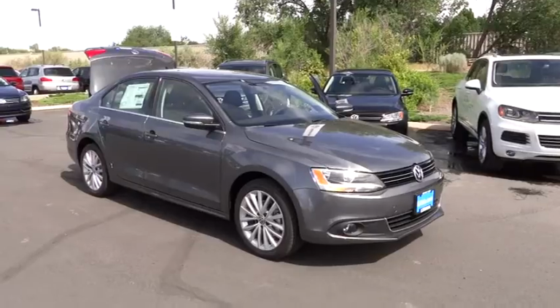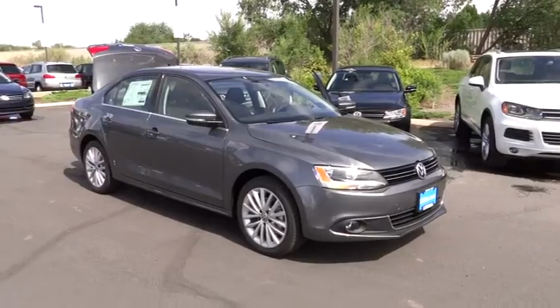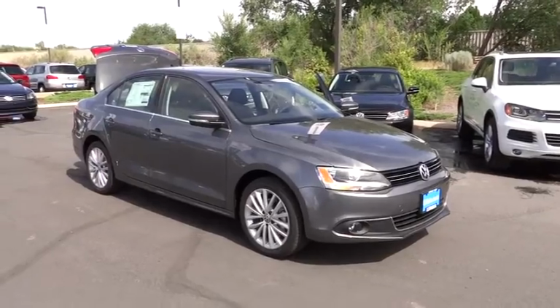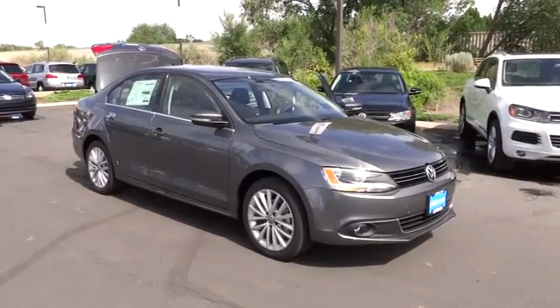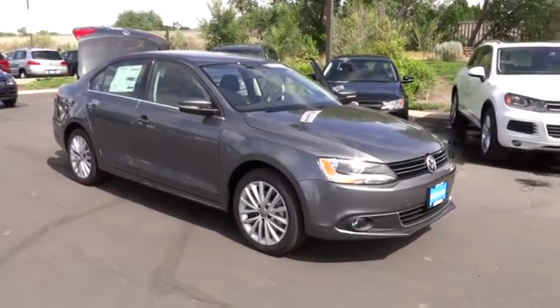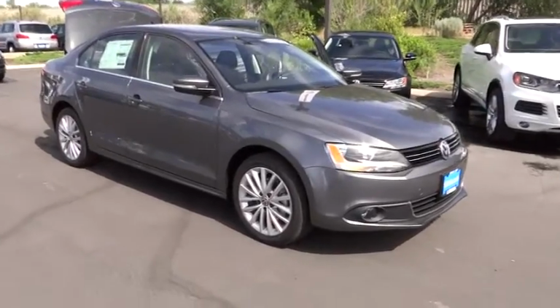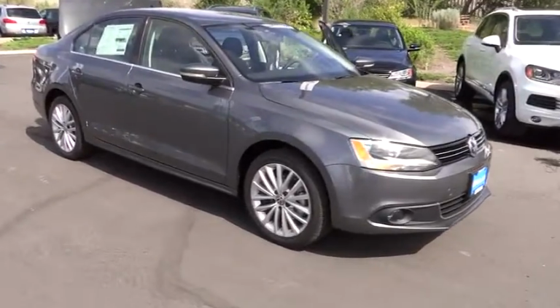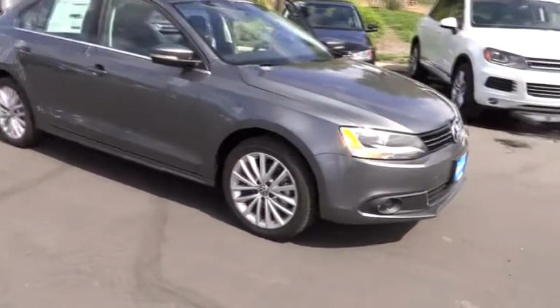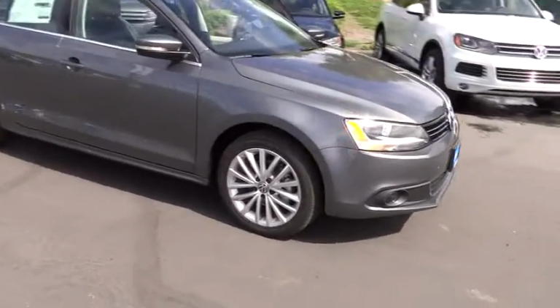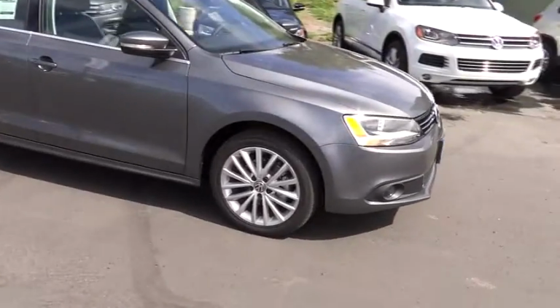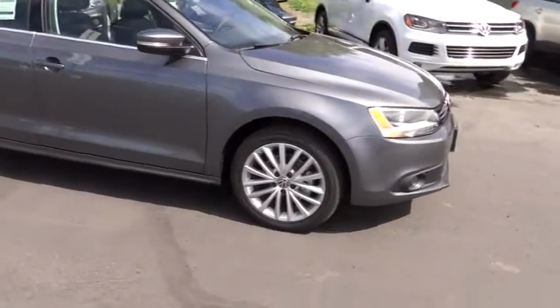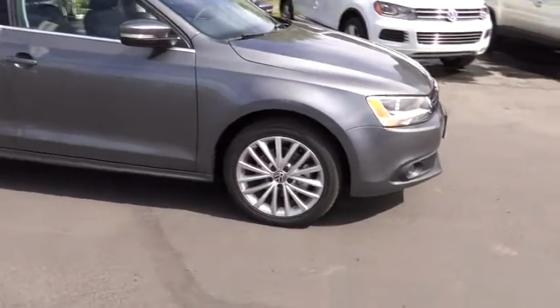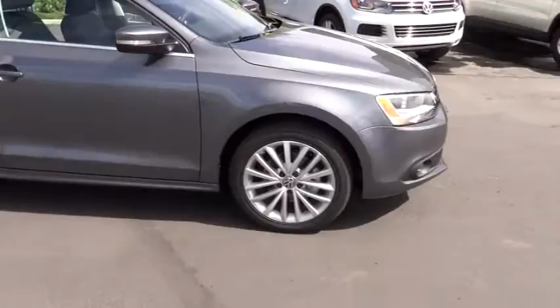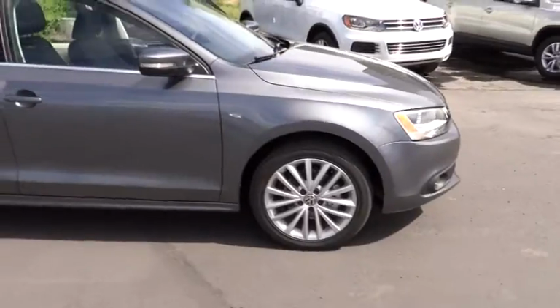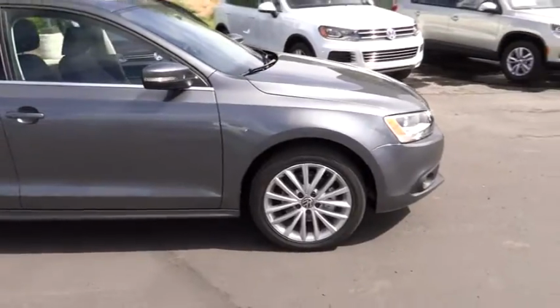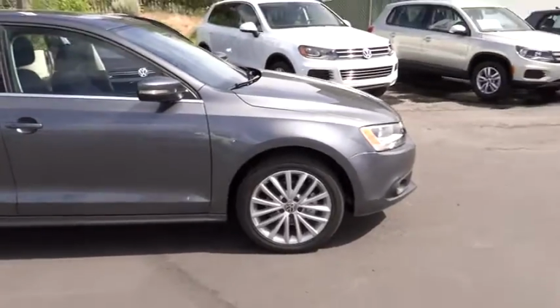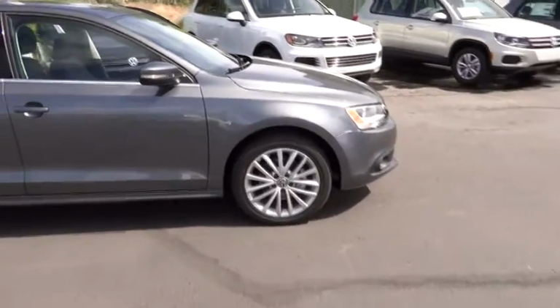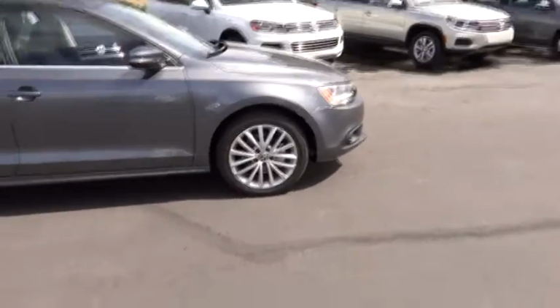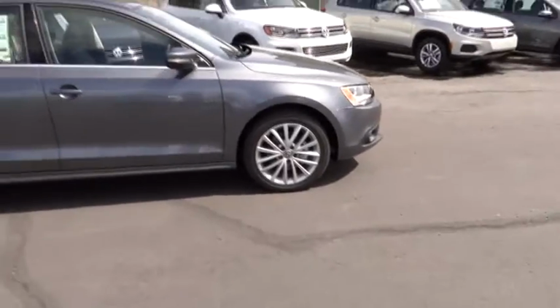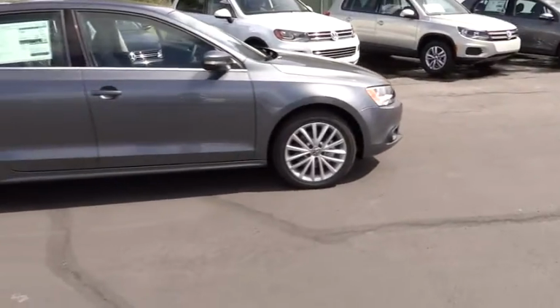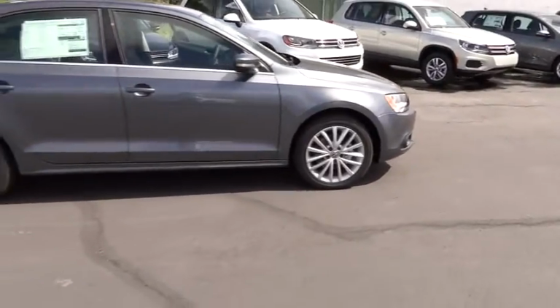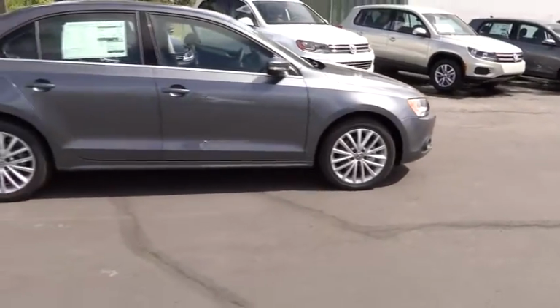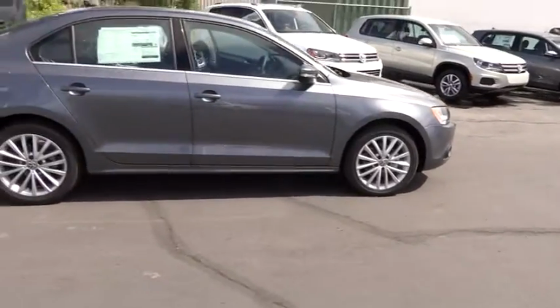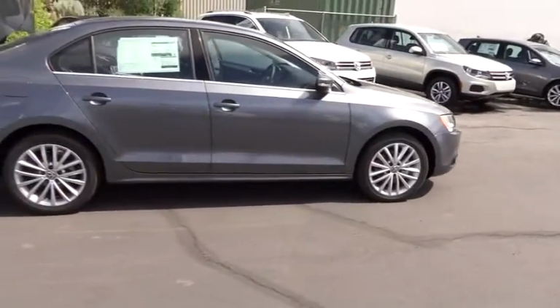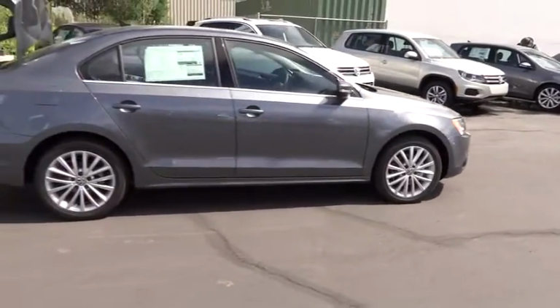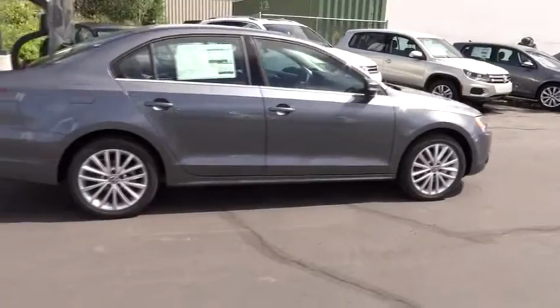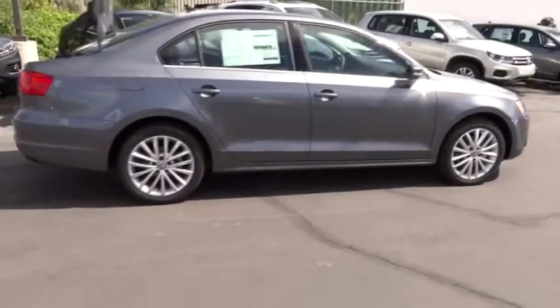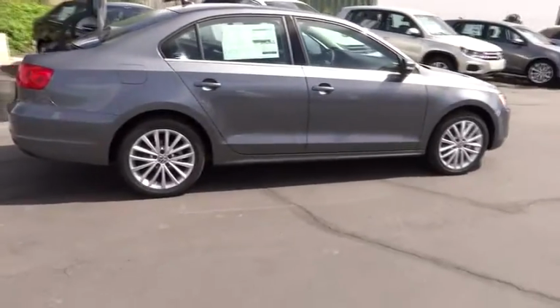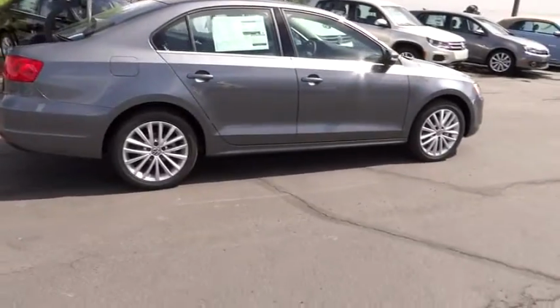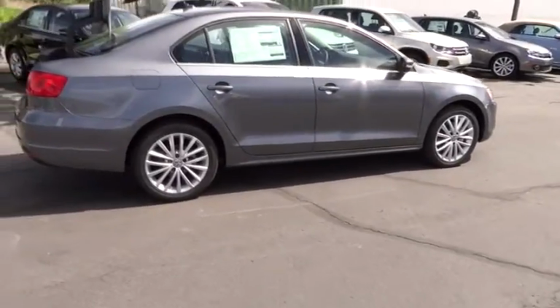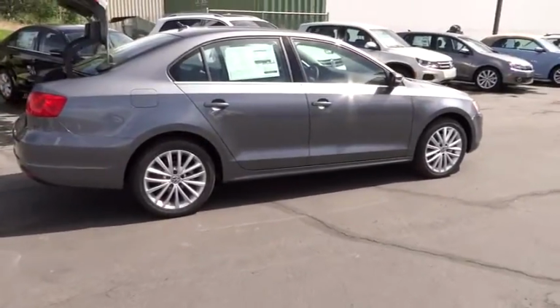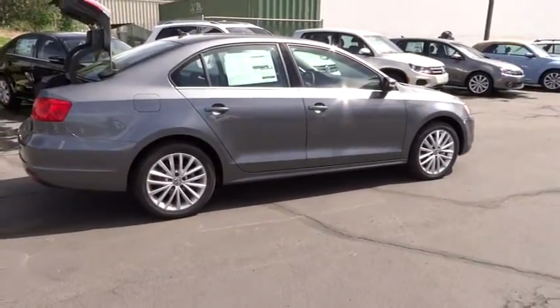The 2013 Jetta. The Jetta is a premium car that is family-friendly with a great price. Agile and confident handling. Volkswagen Jetta. This vehicle has less than 100 miles. Here are some of this vehicle's great options.